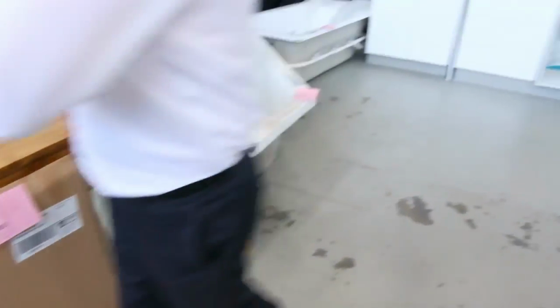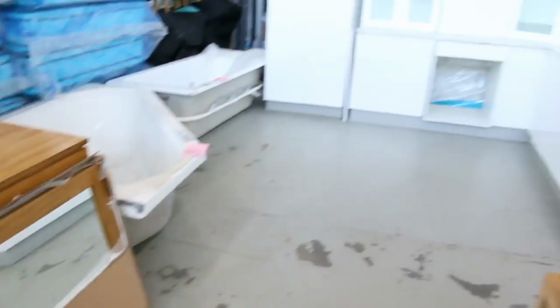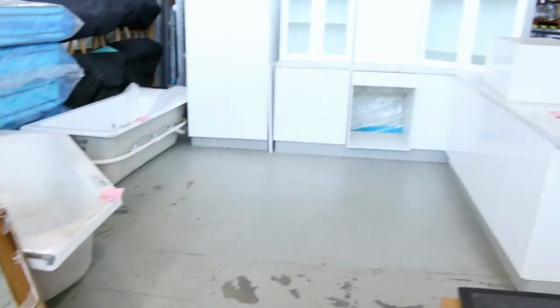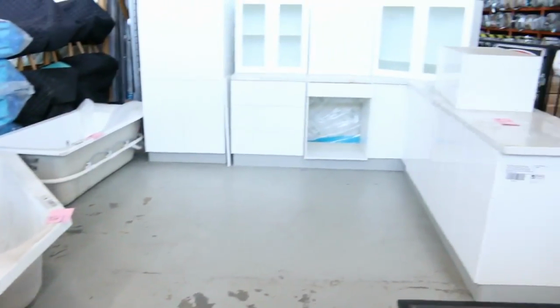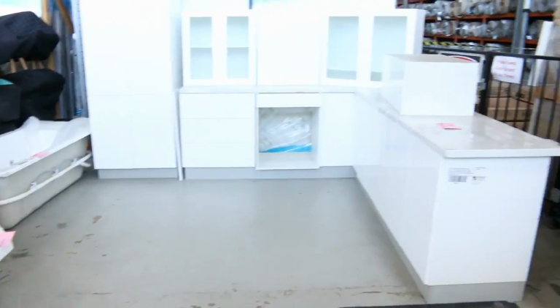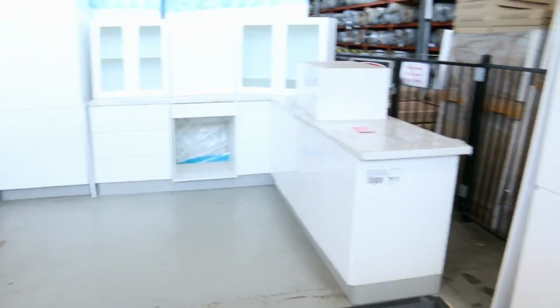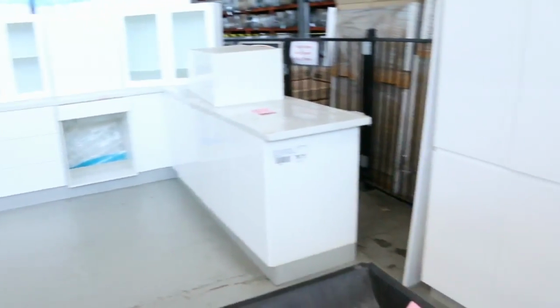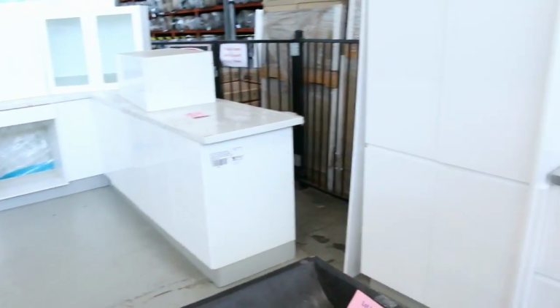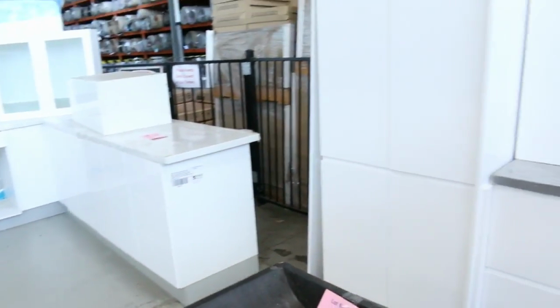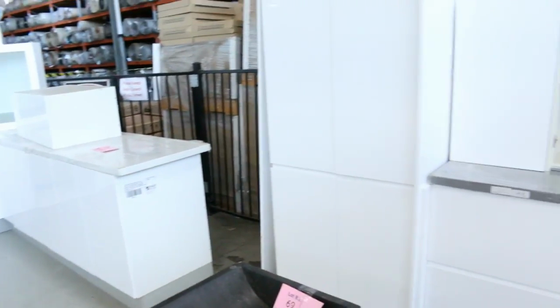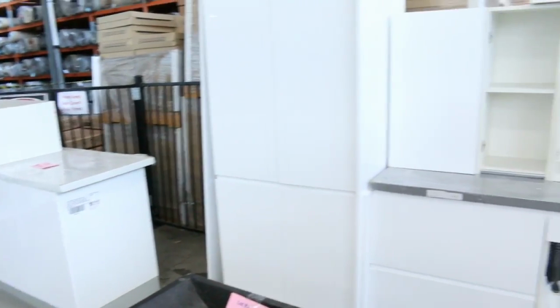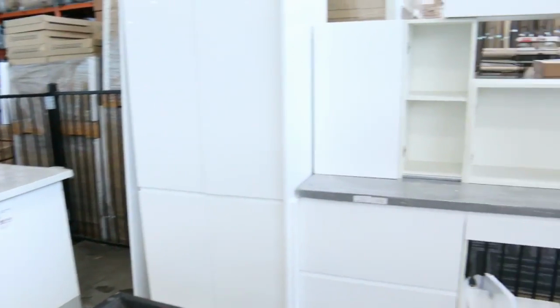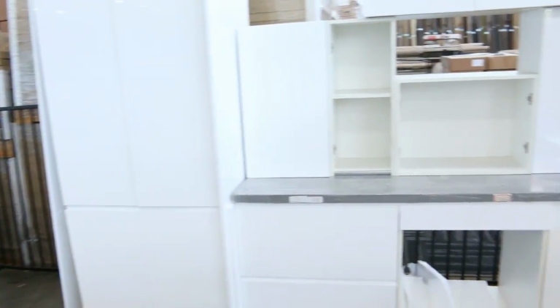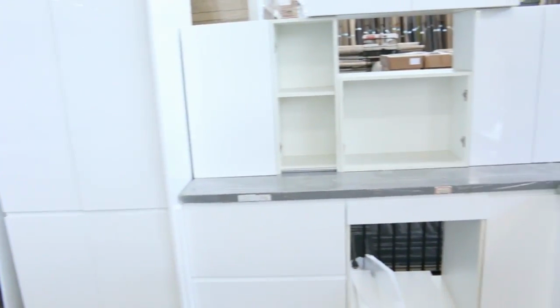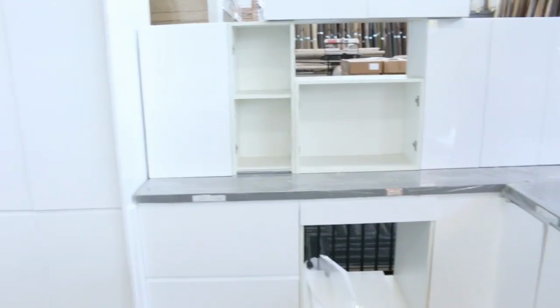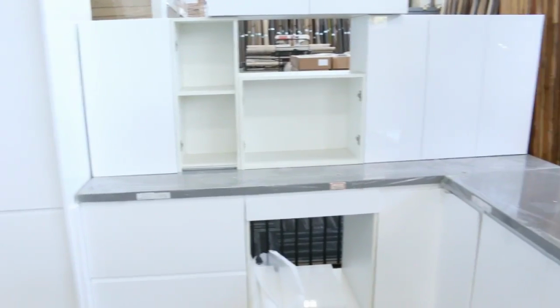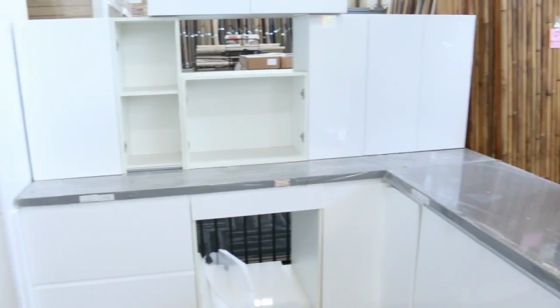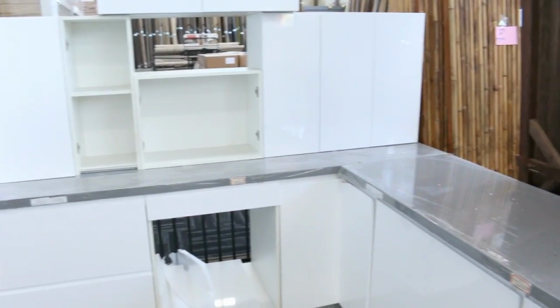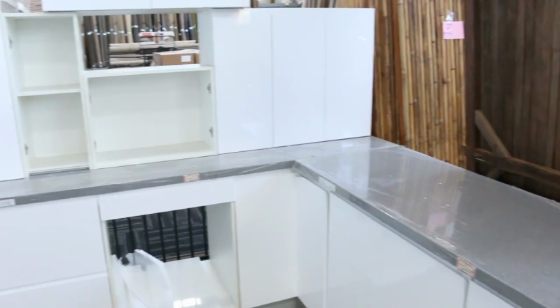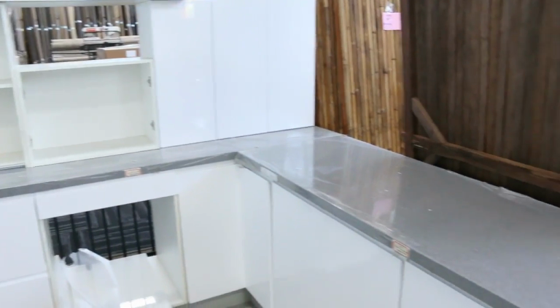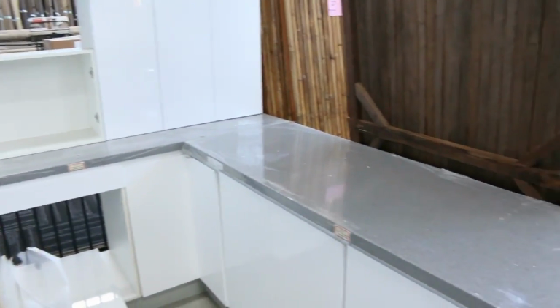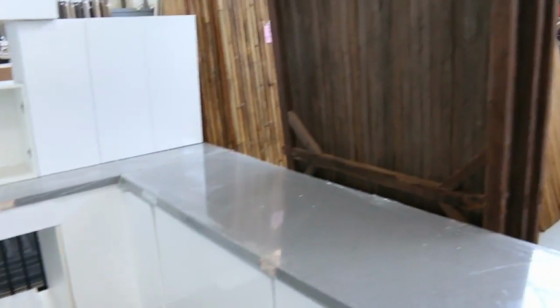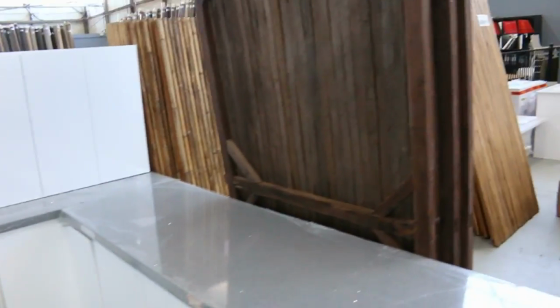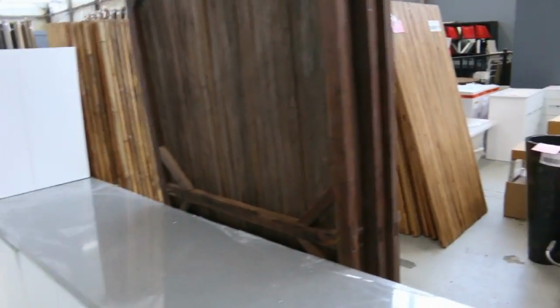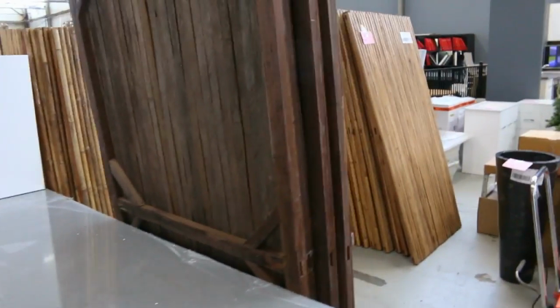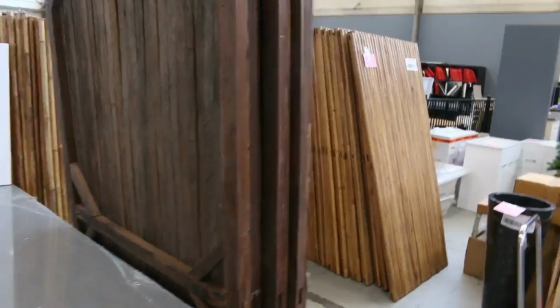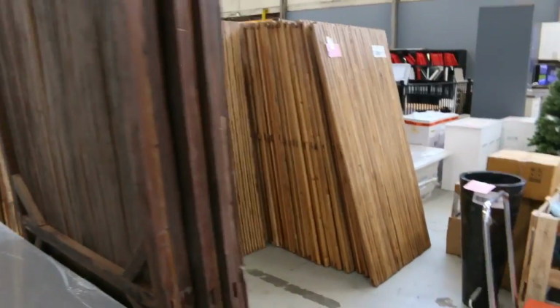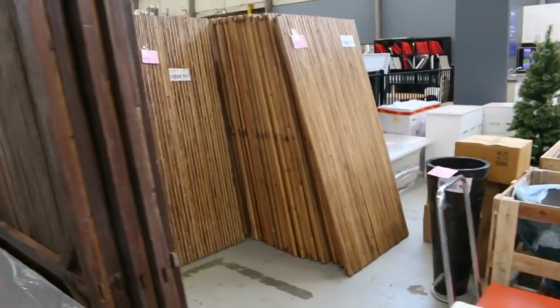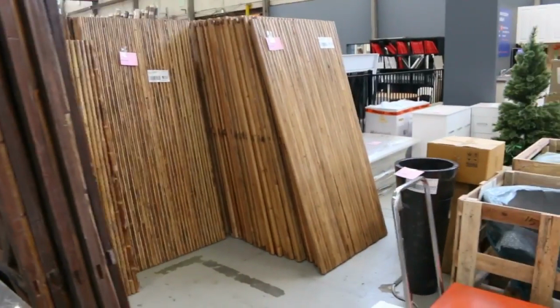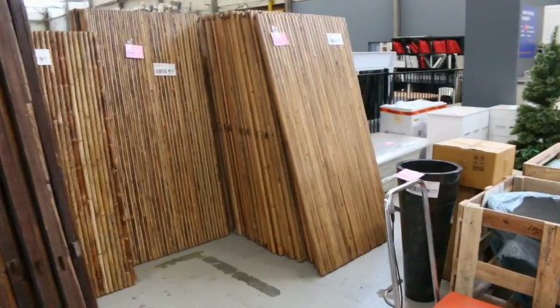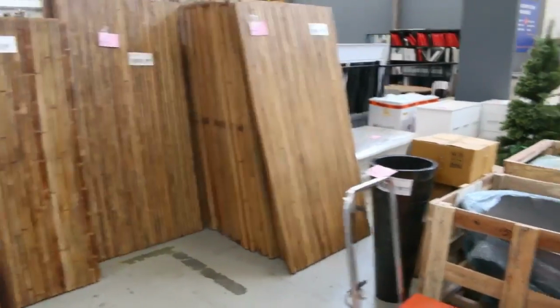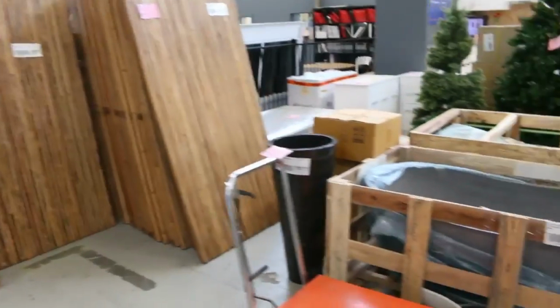Complete kitchens are over the back. They range generally between around $3,000 and $4,500 depending on the configuration. Lots with stone bench tops — really beautiful those ones.